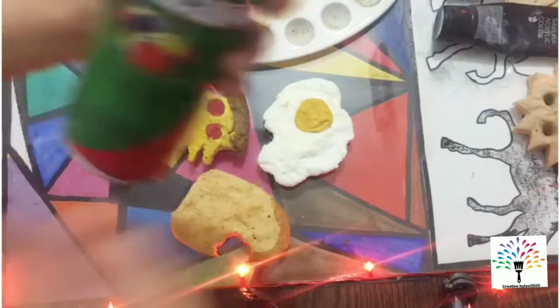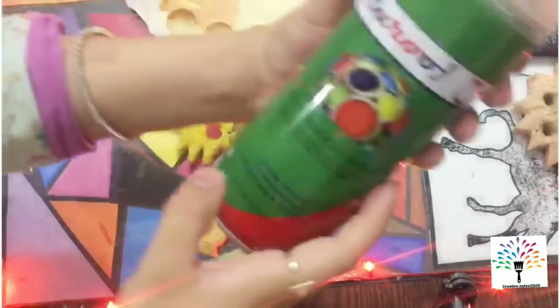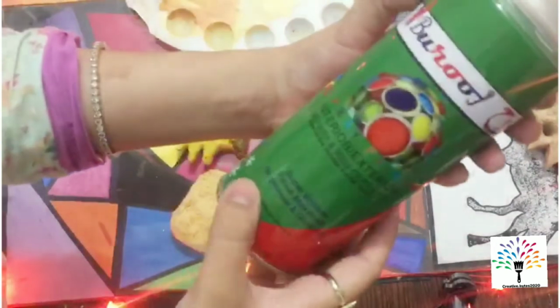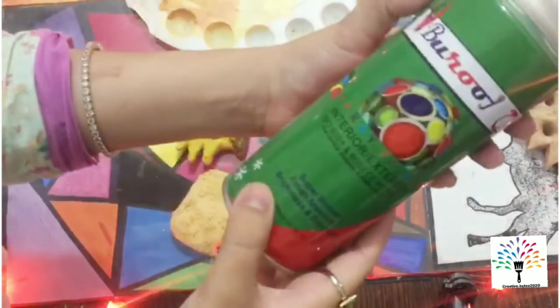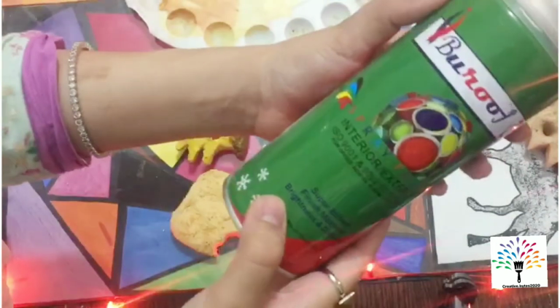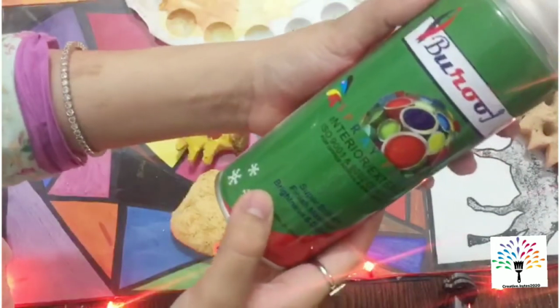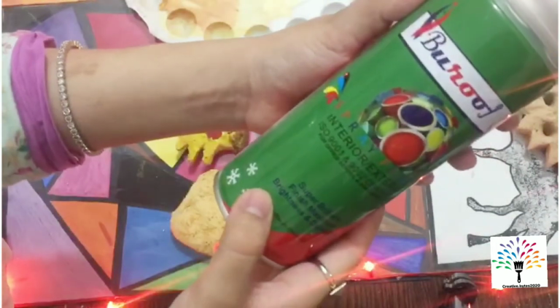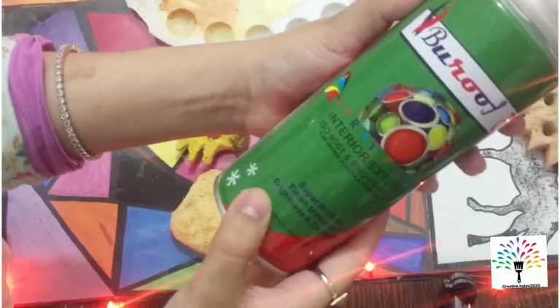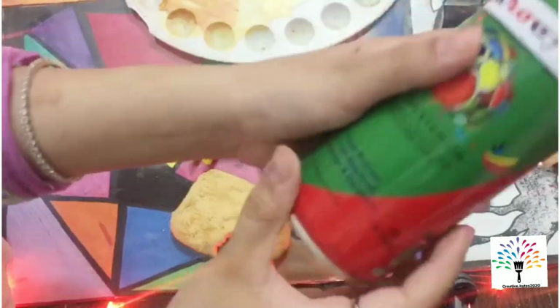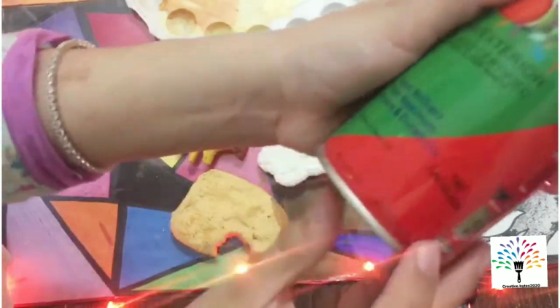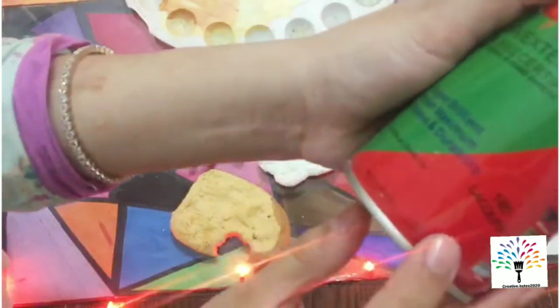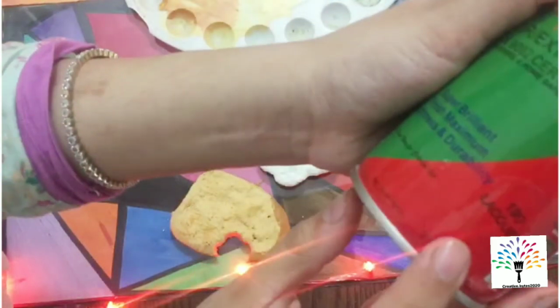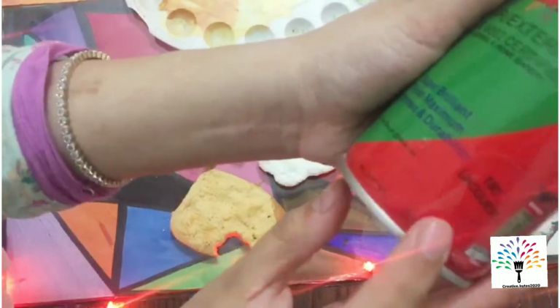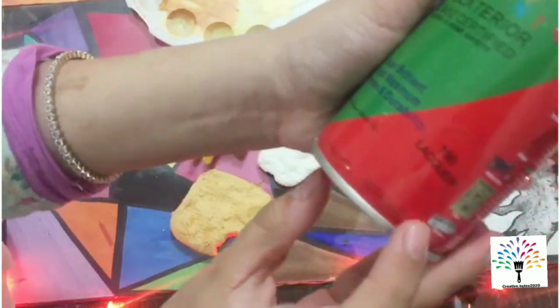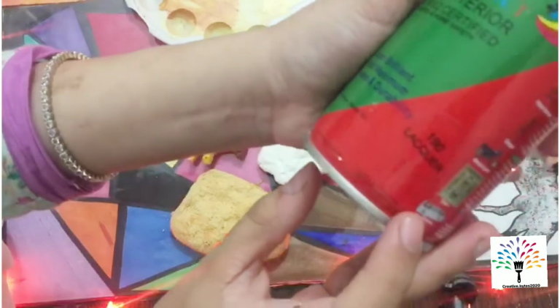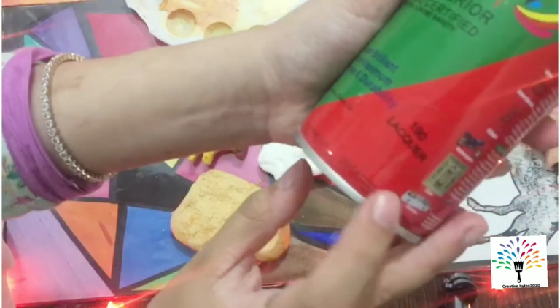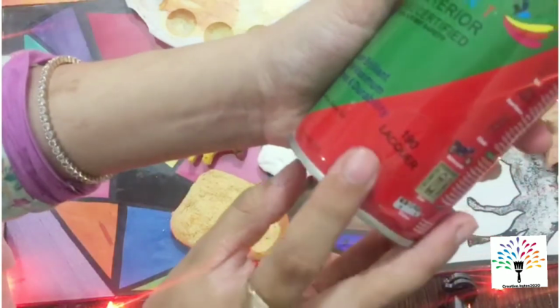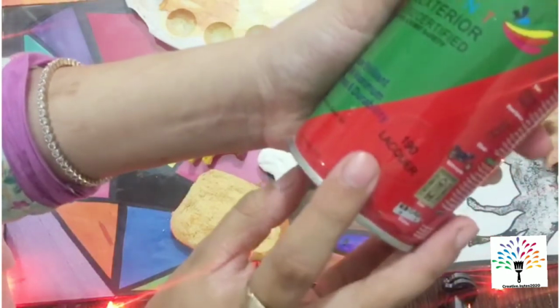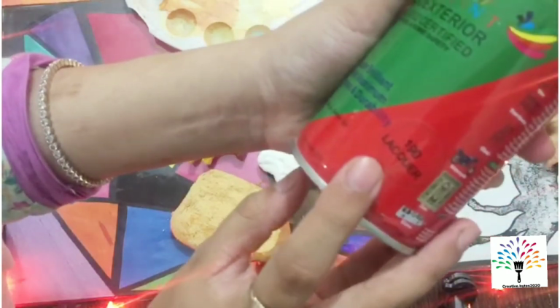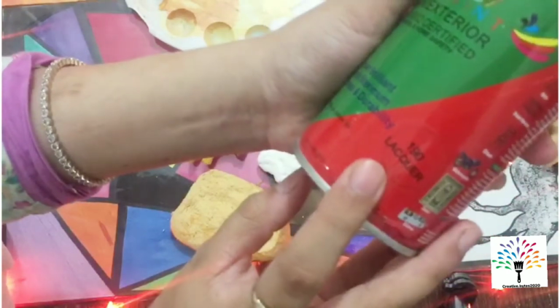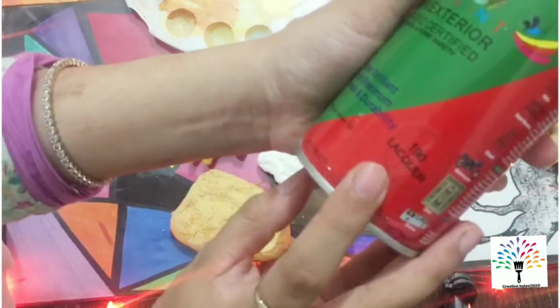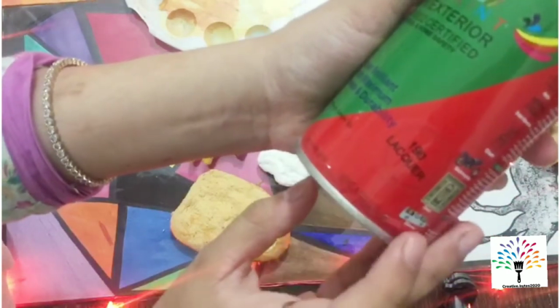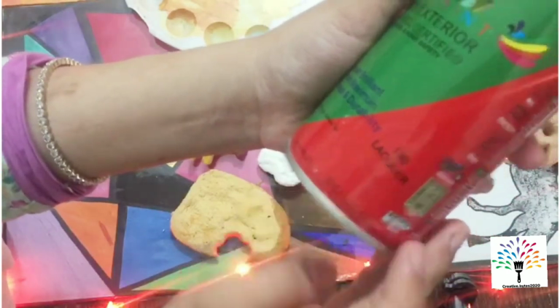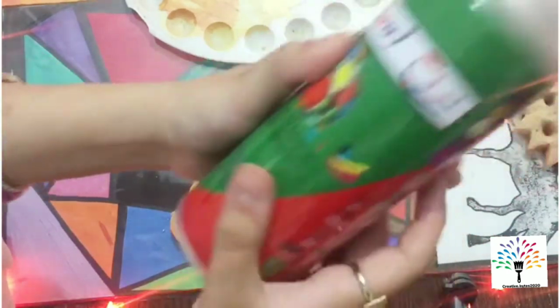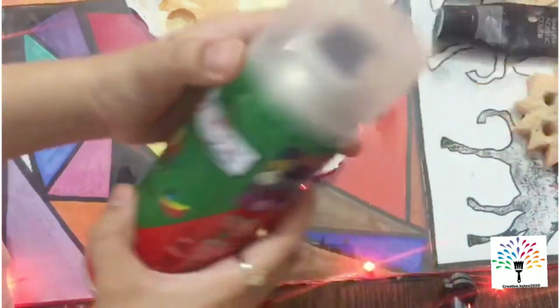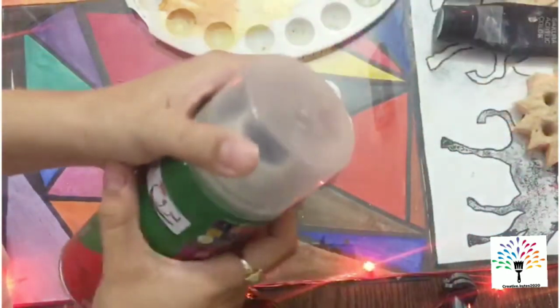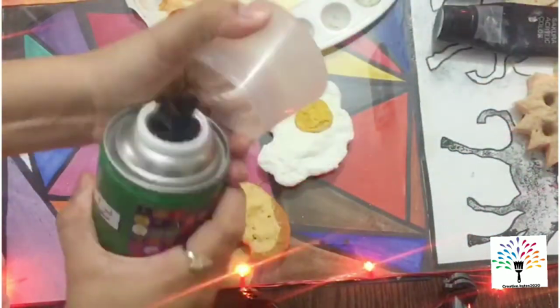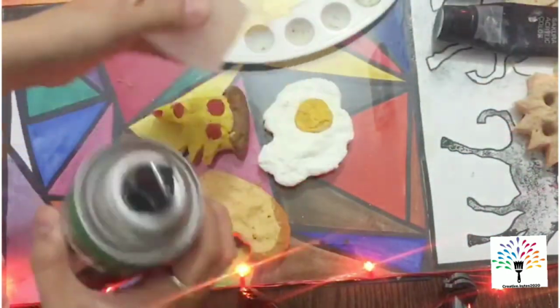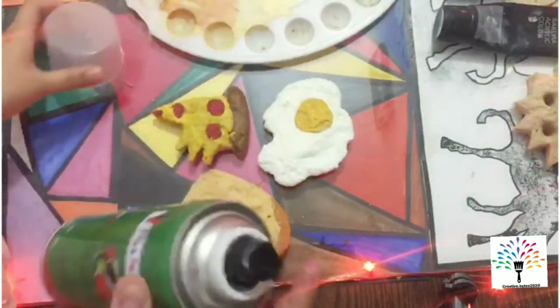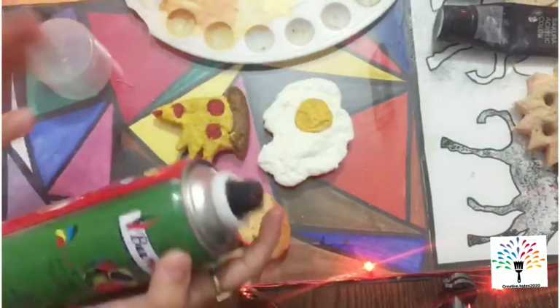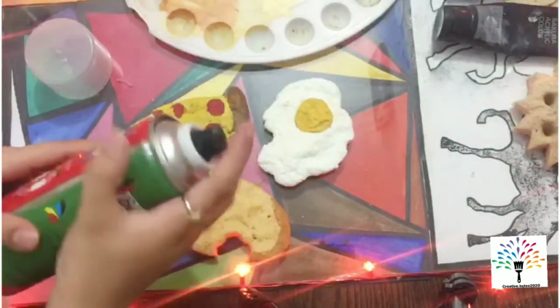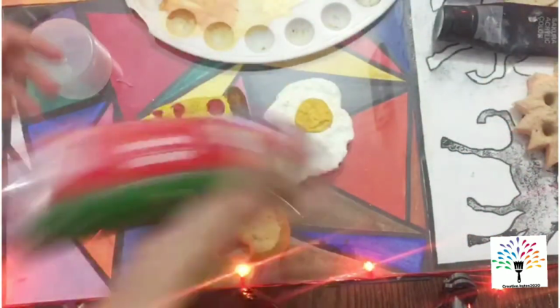After that, I am using lacquer spray. You can buy it from any art and craft store. We are using it for a little bit of shine.